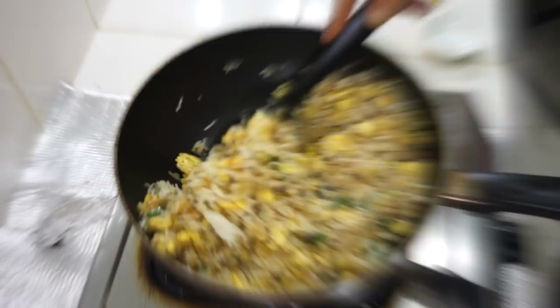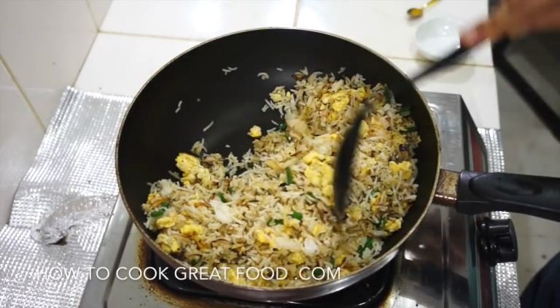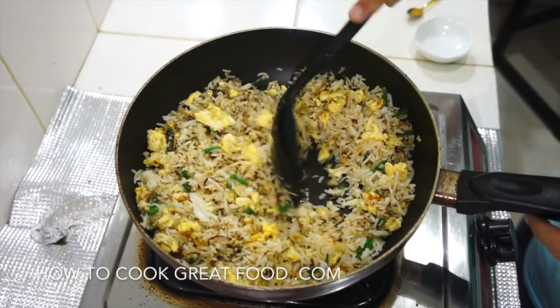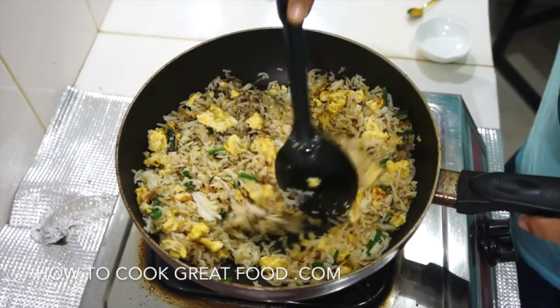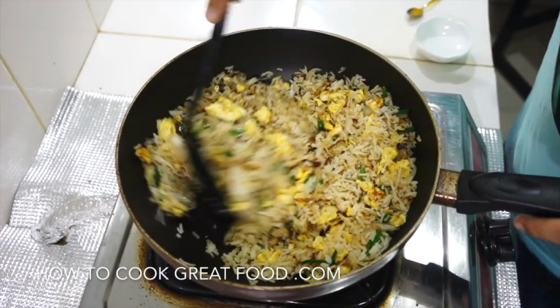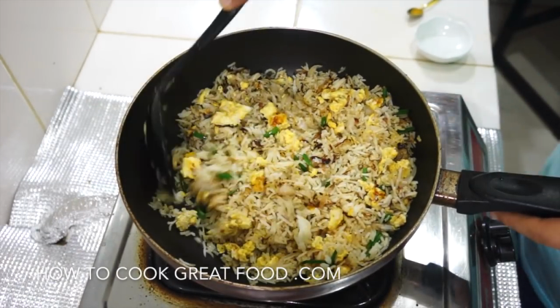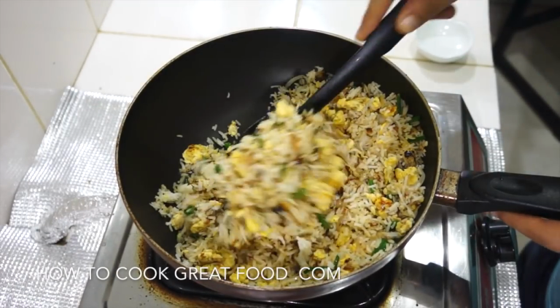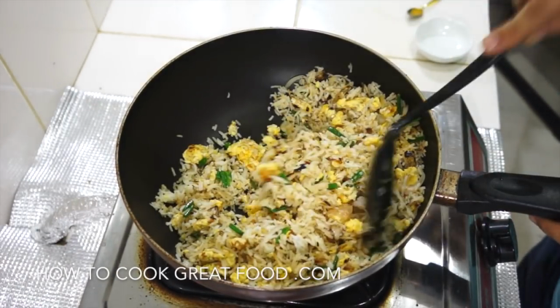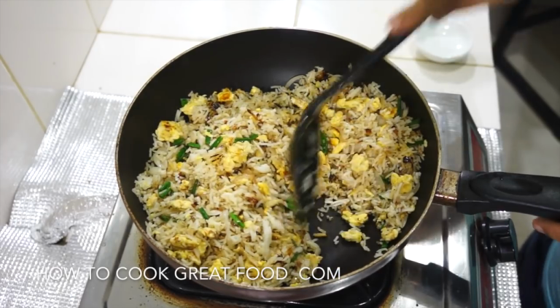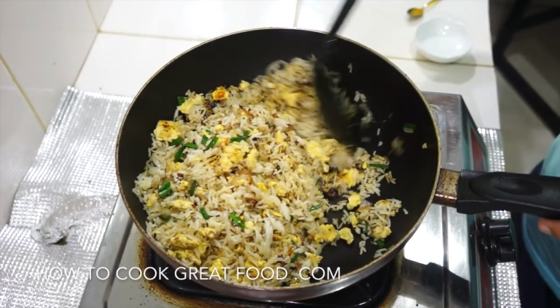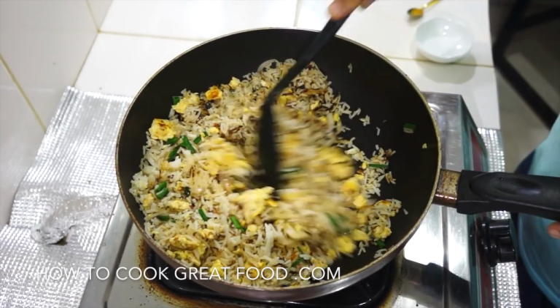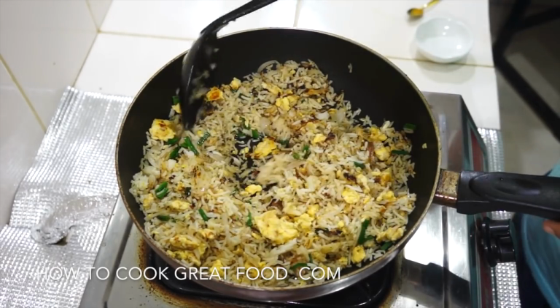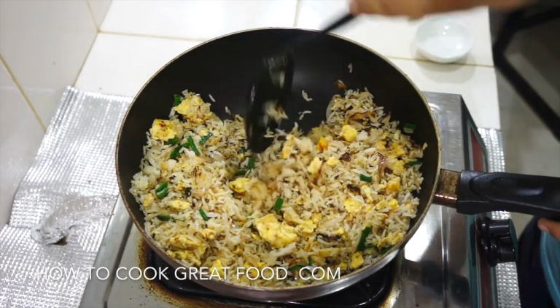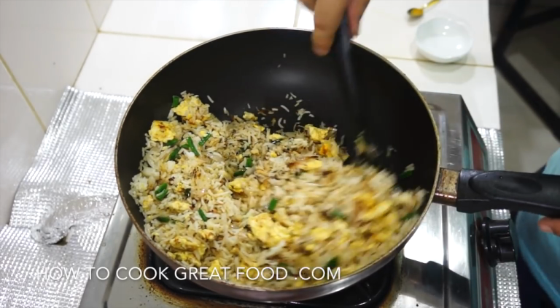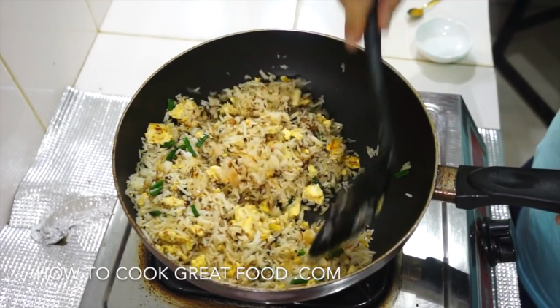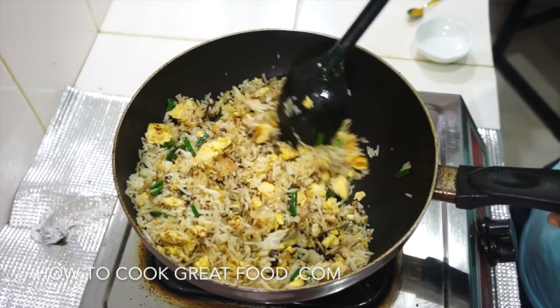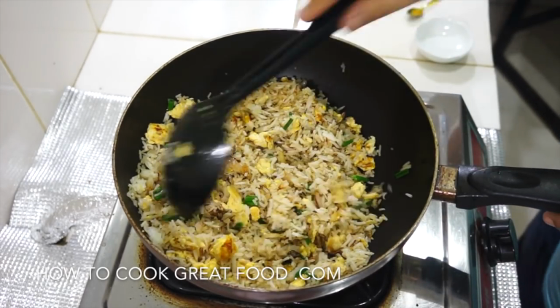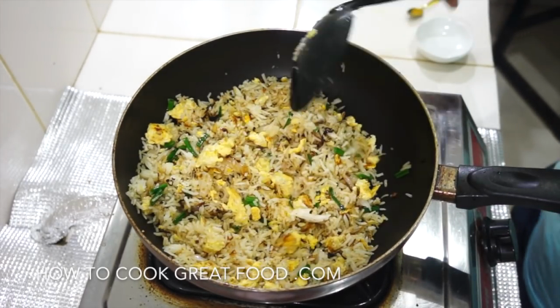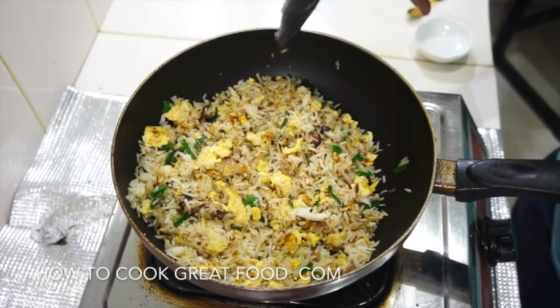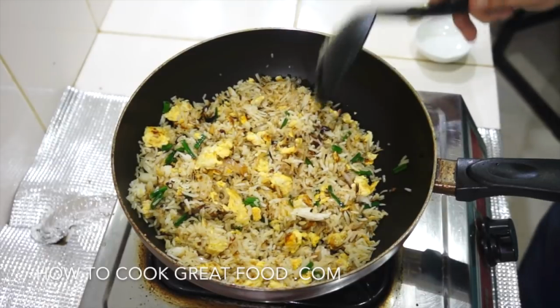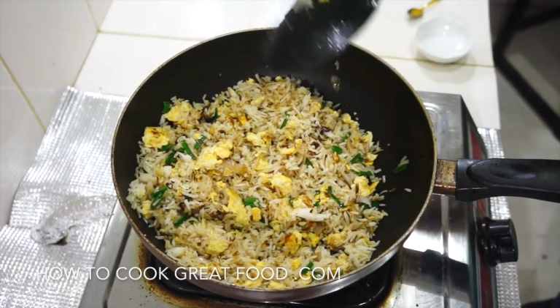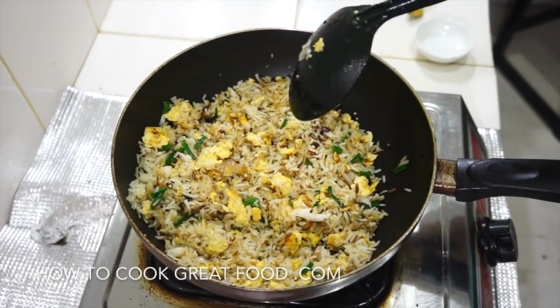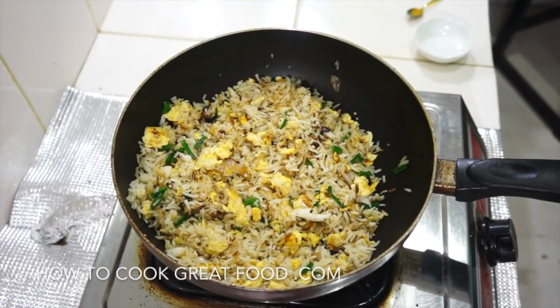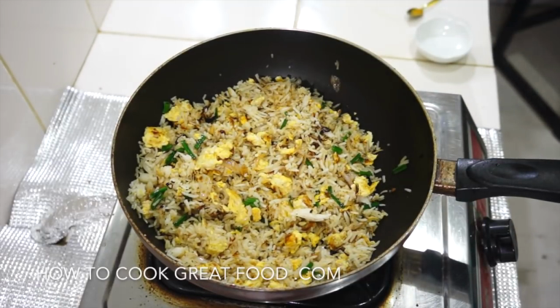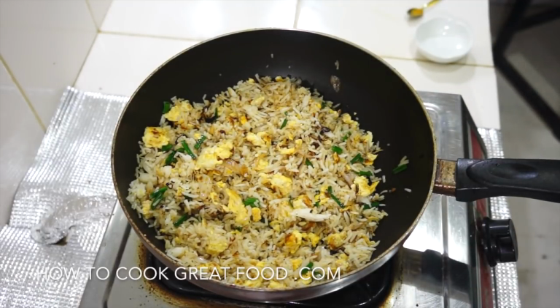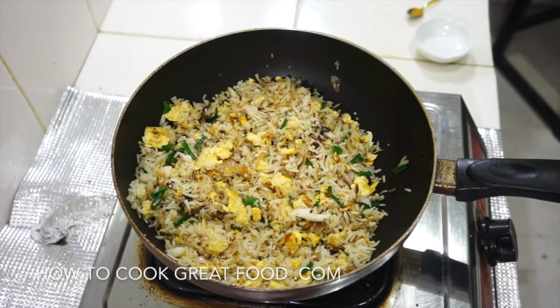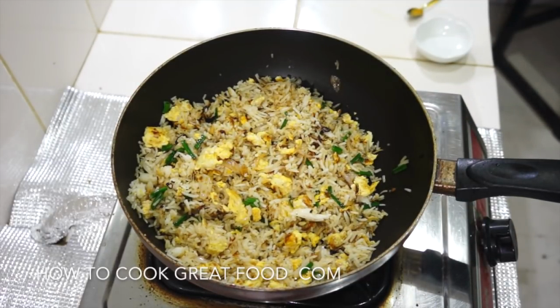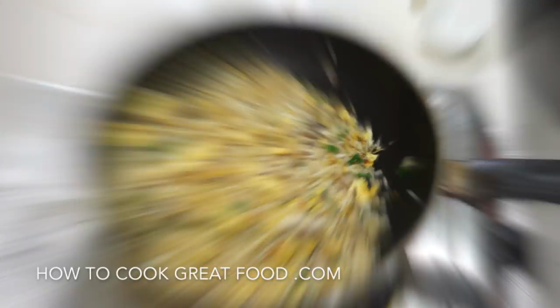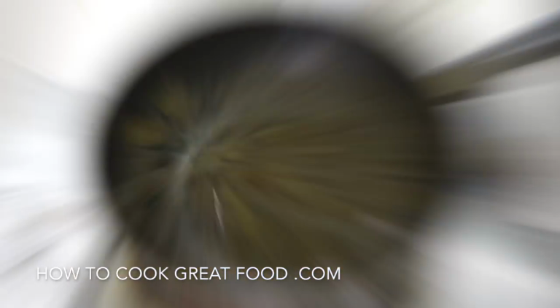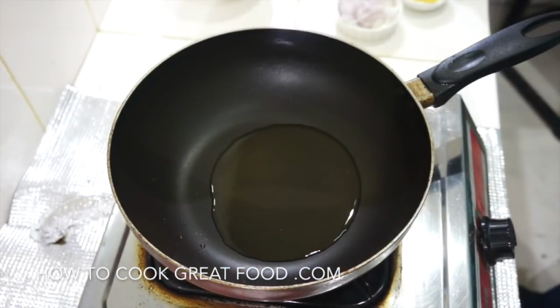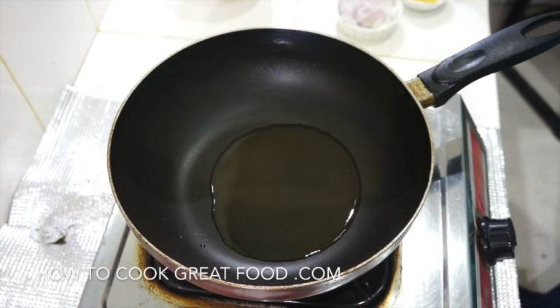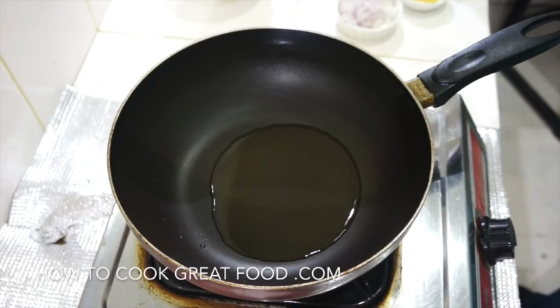Welcome back once again to howtocookgreatfood.com. If you haven't already, please click that button and subscribe to our channel. On the menu today: super super easy egg fried rice. Let's go and do it.